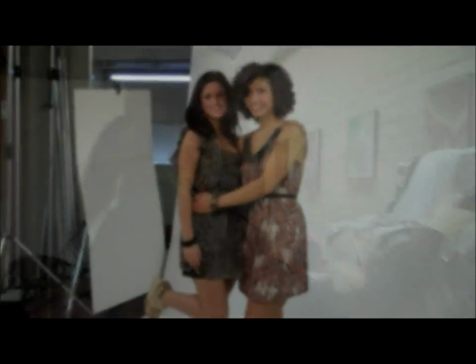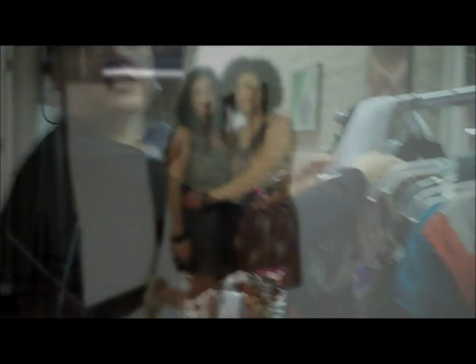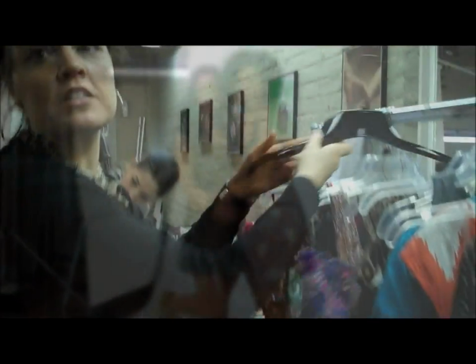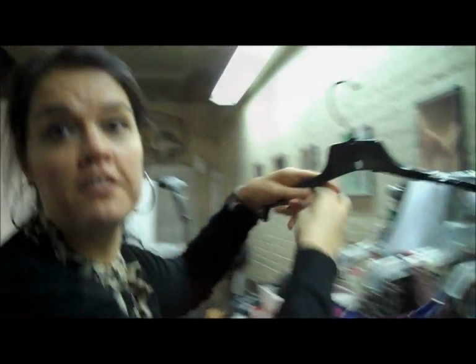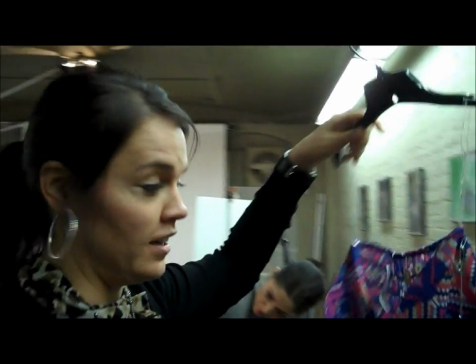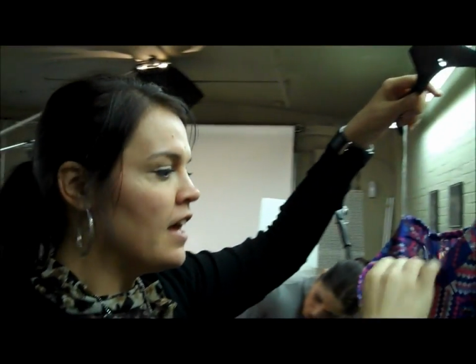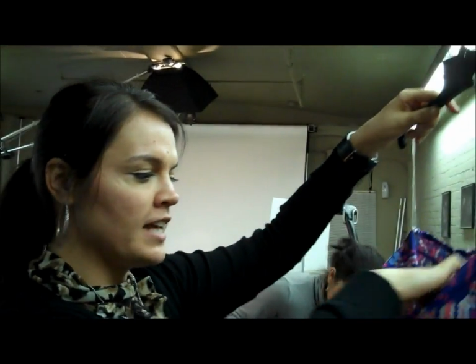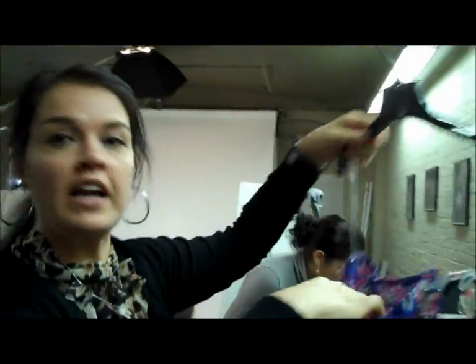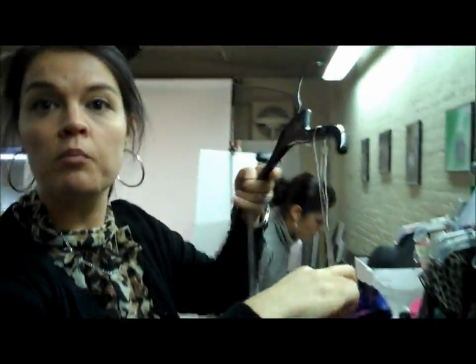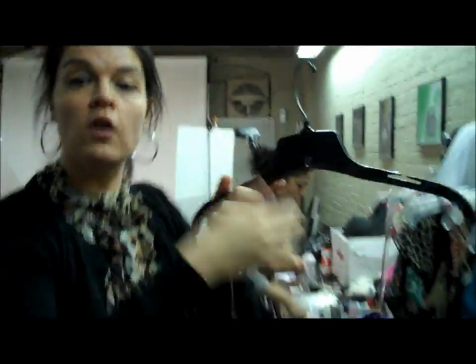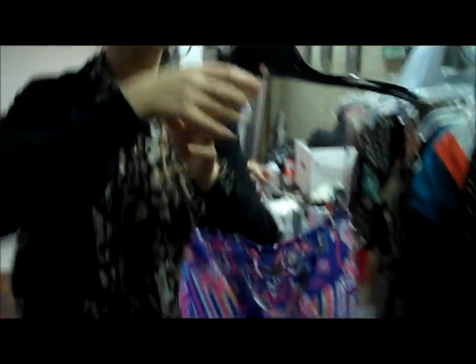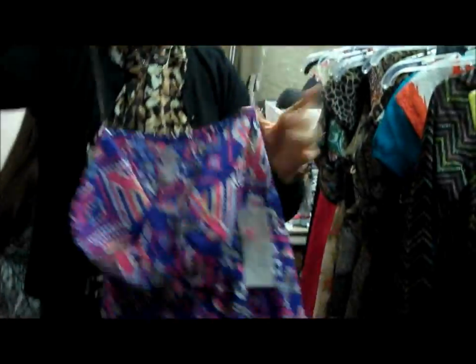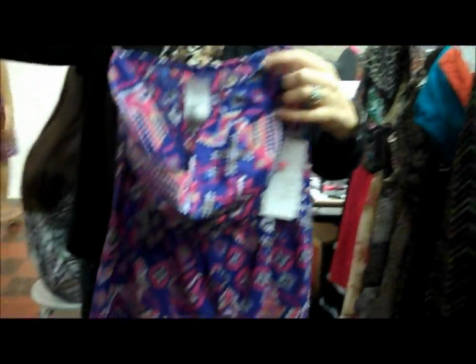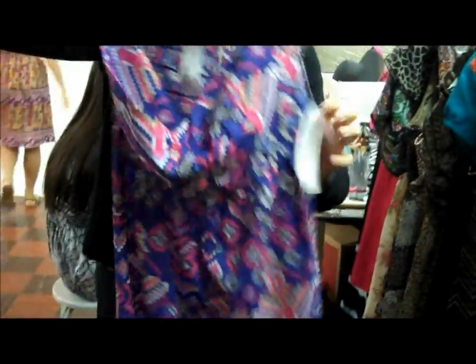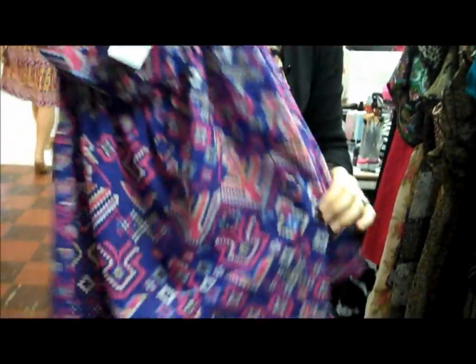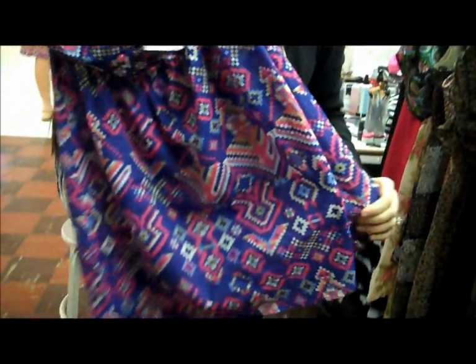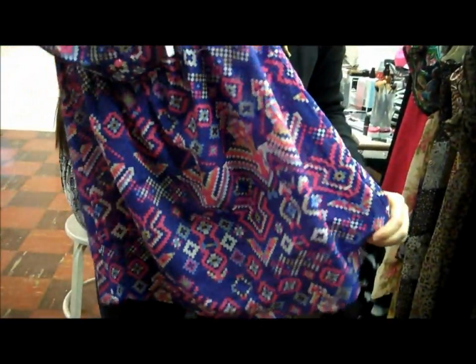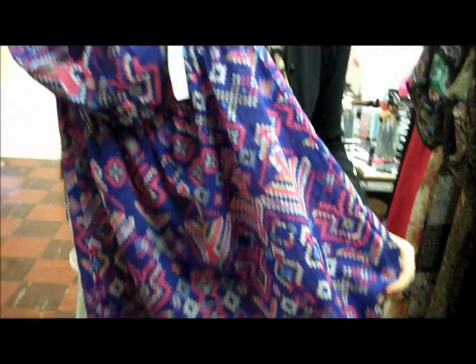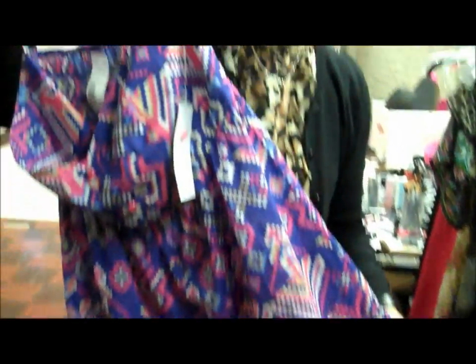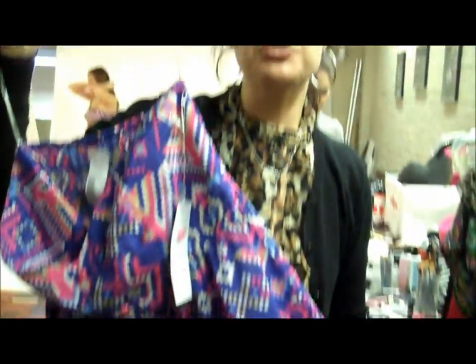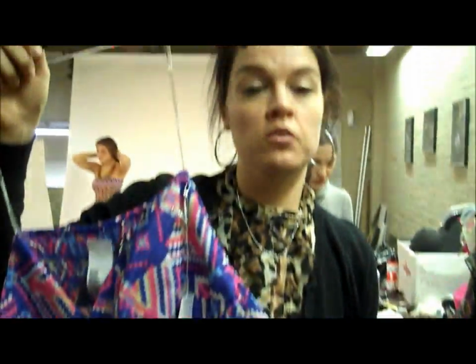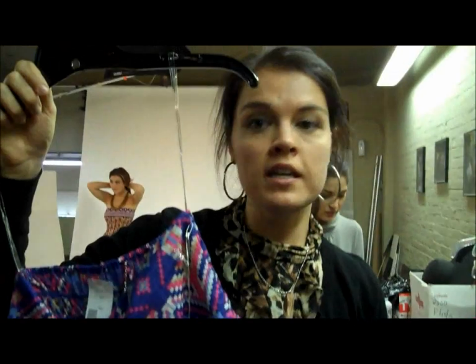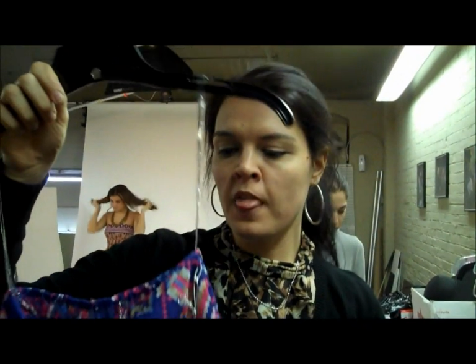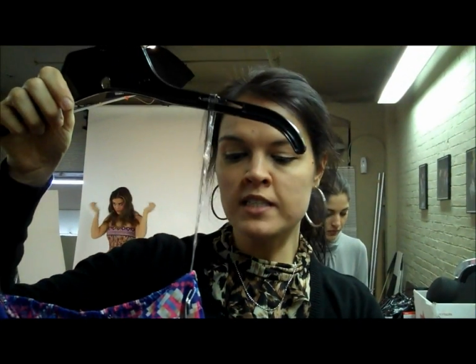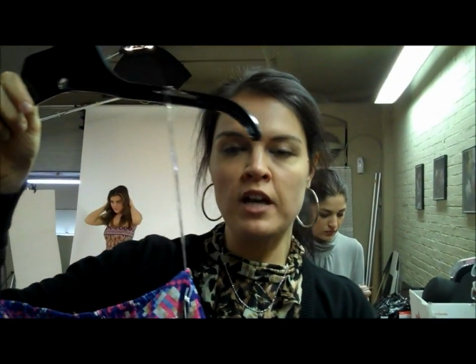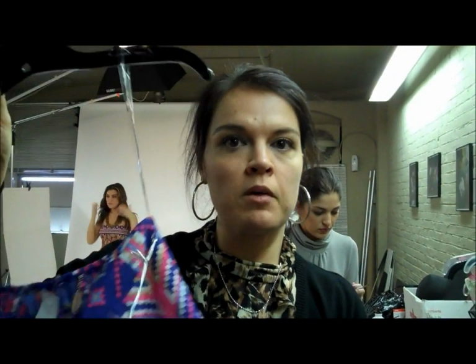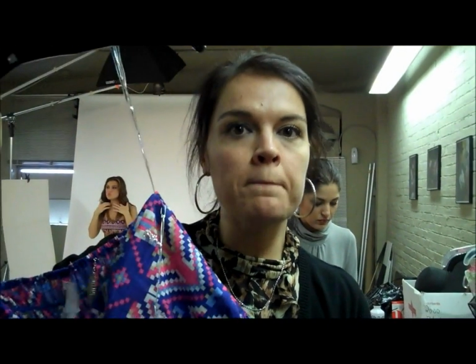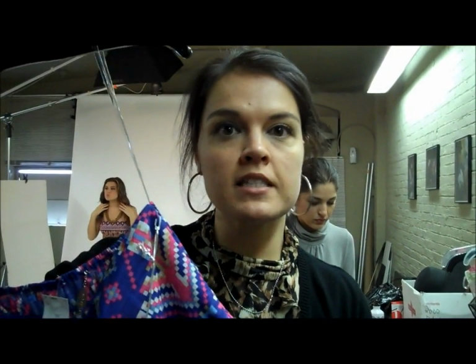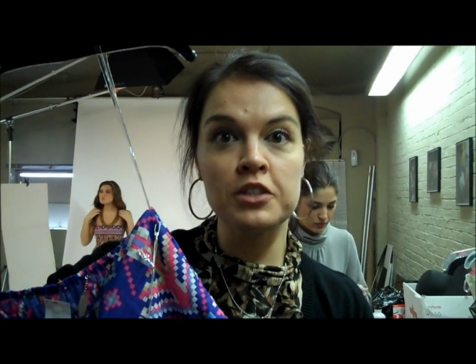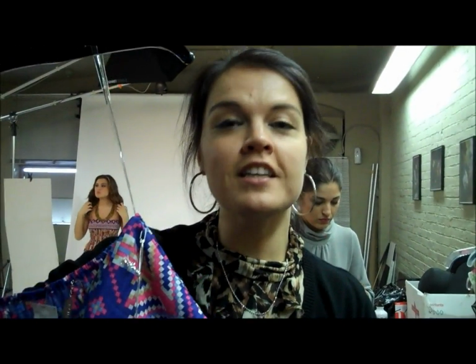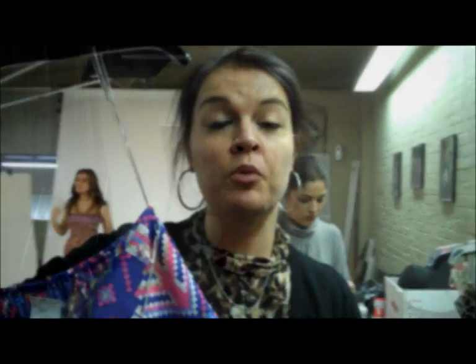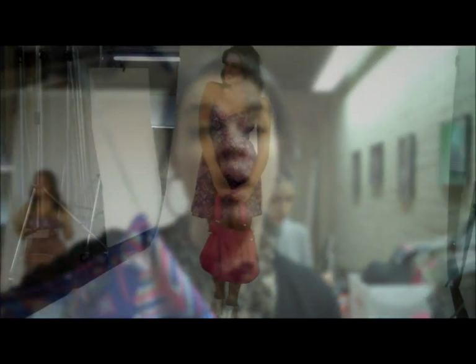This dress was a ton of fun. It has the great neon colors that are in style and it has the Aztec print — it's hitting like three trends in one. We accessorized with some hot pink accessories and it really popped.